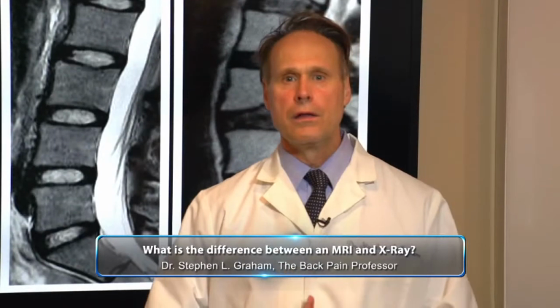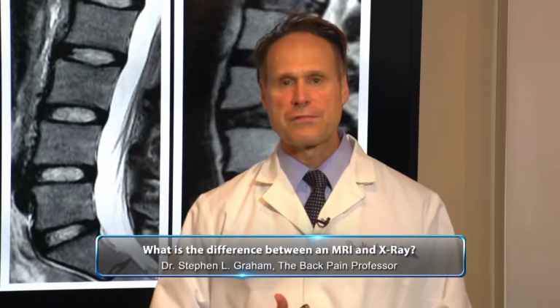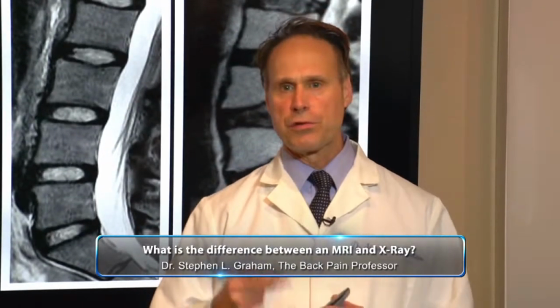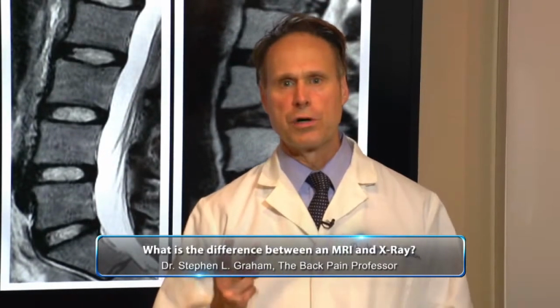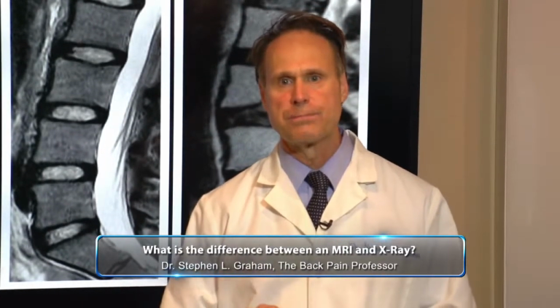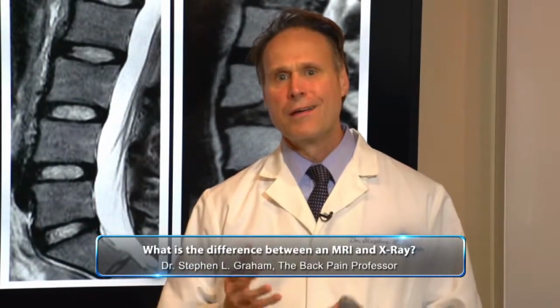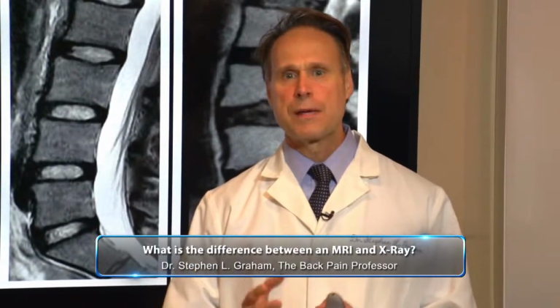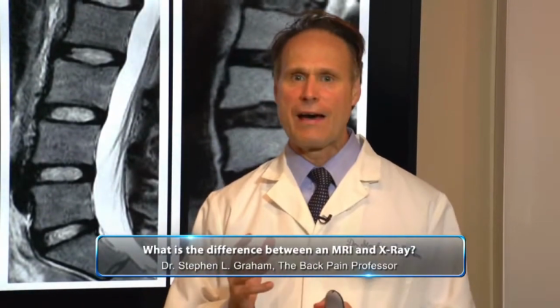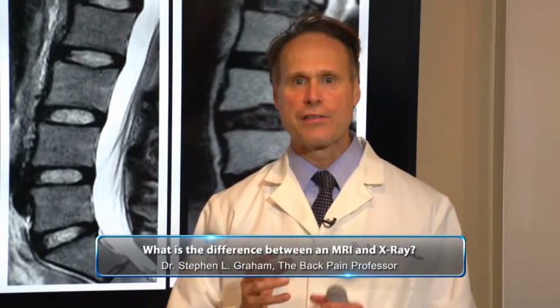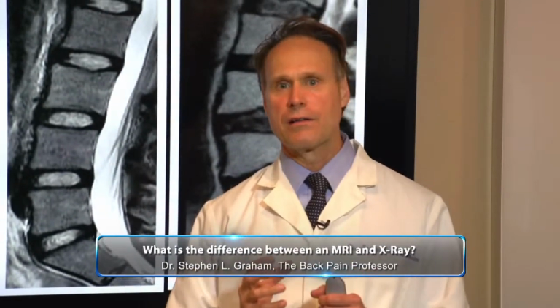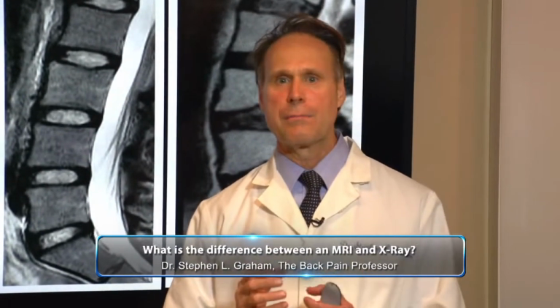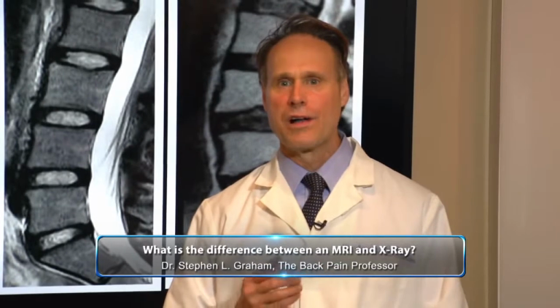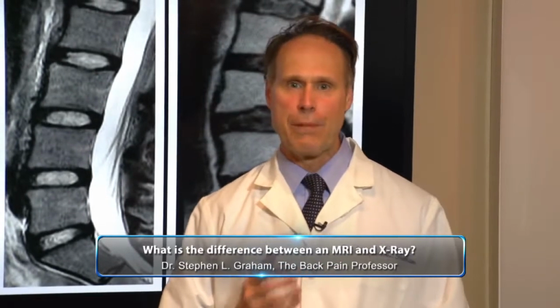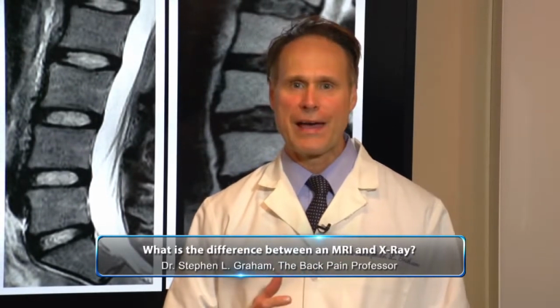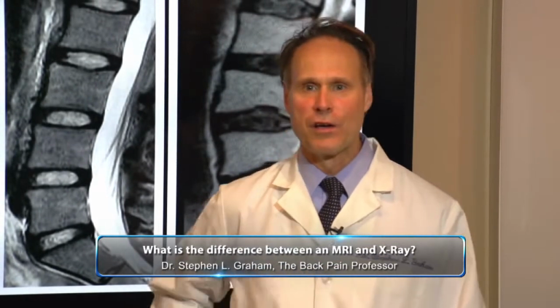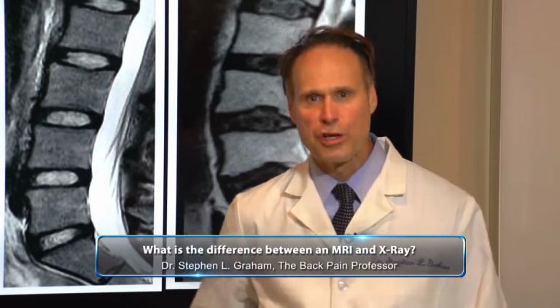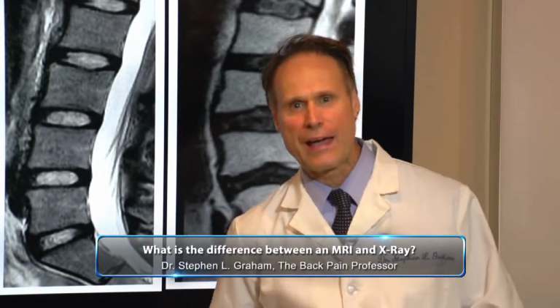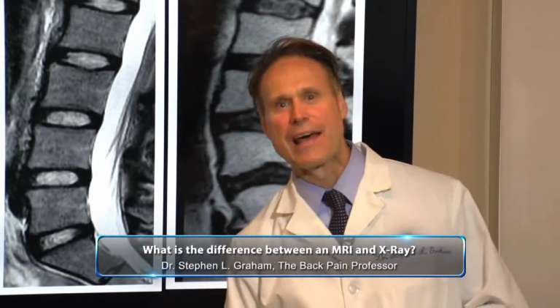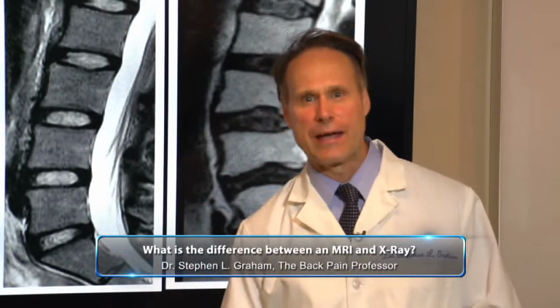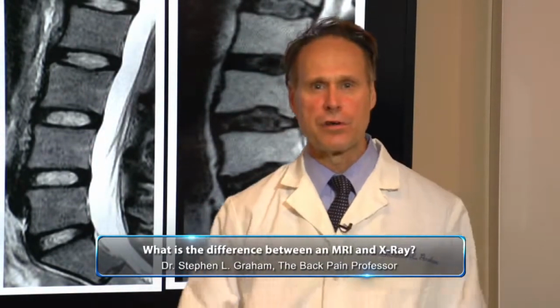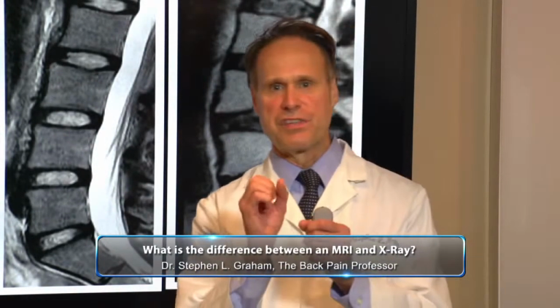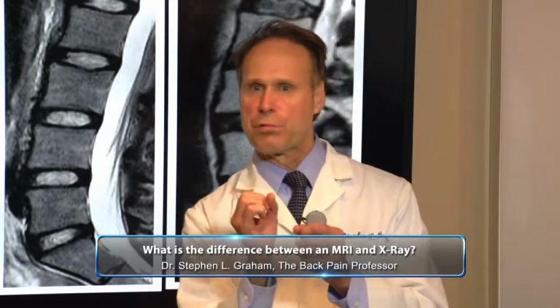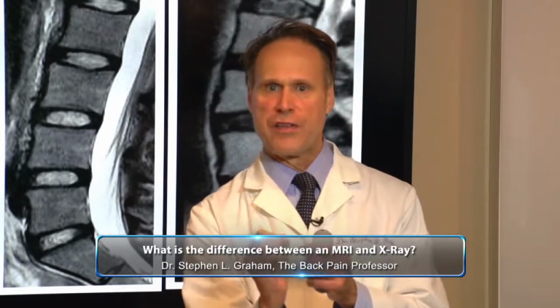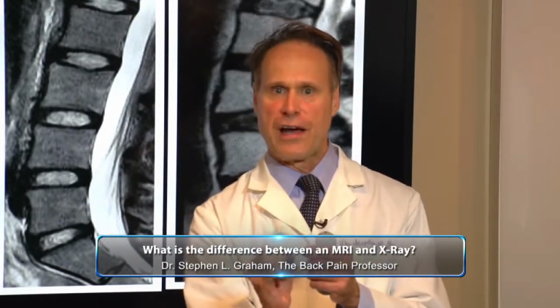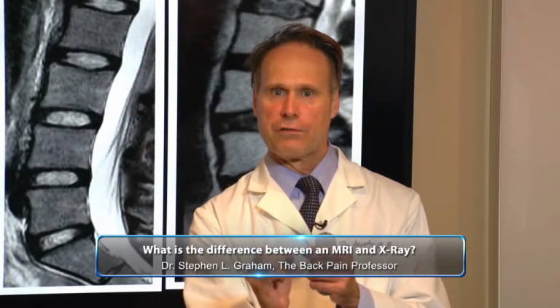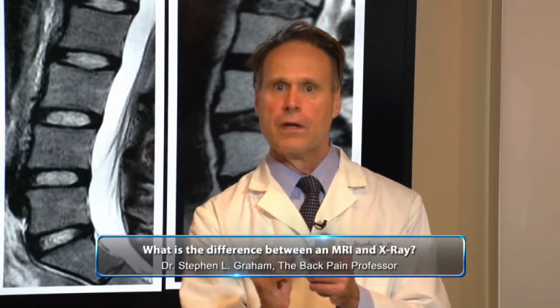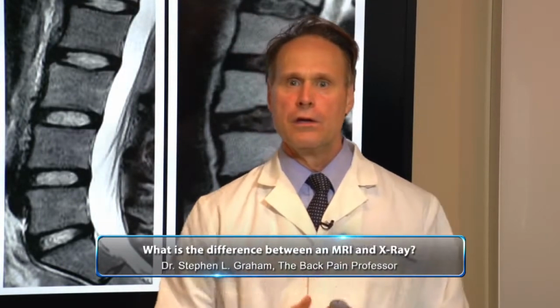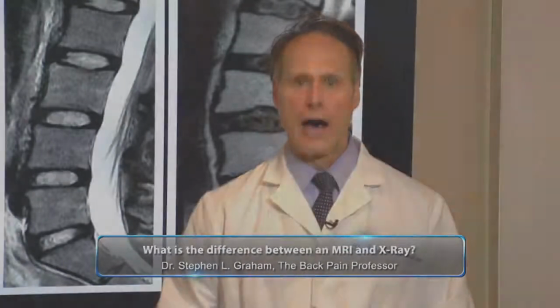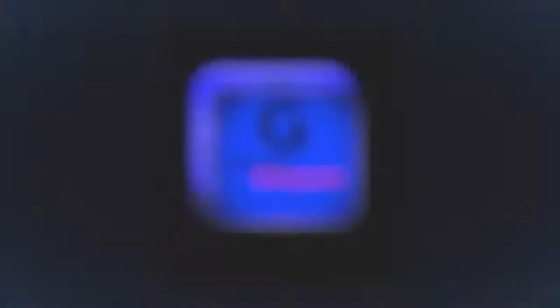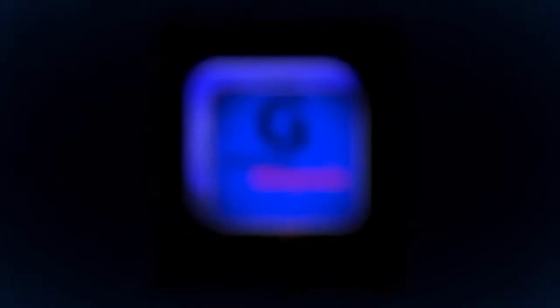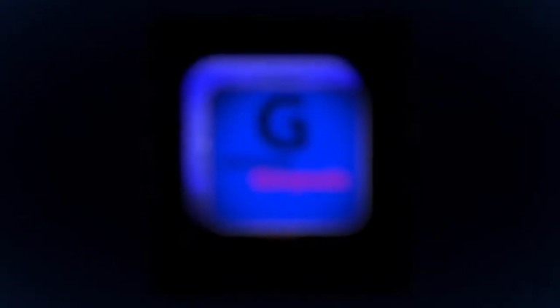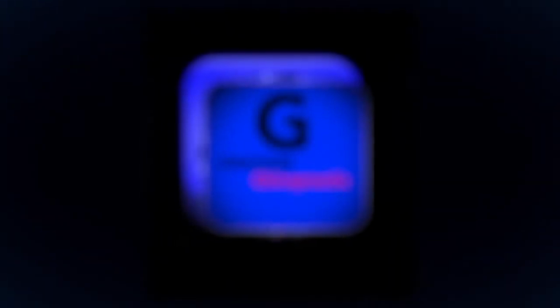This last picture with the two bulges — most people that have that are going to be the ones that have back pain, gluteal pain, and leg pain, because those discs are pushing on that side of your nerve. I'm Dr. Graham, the back pain professor.